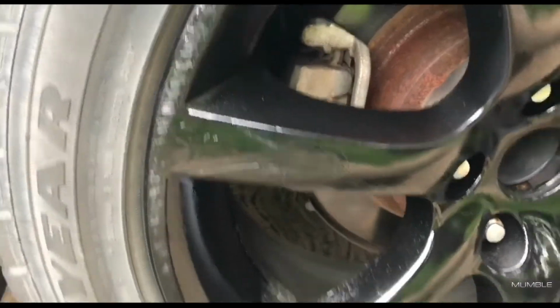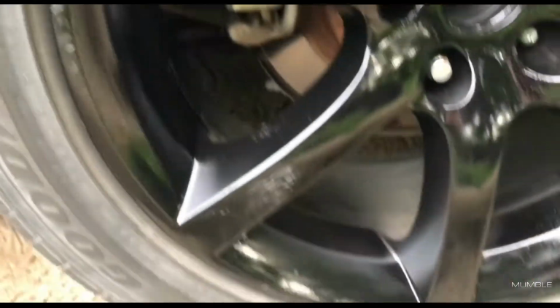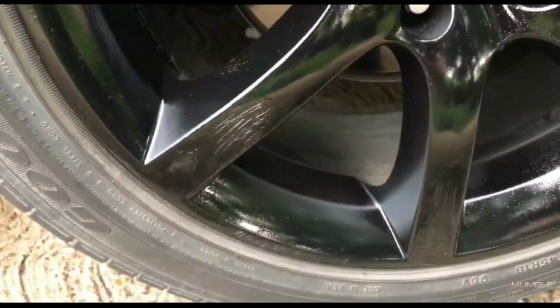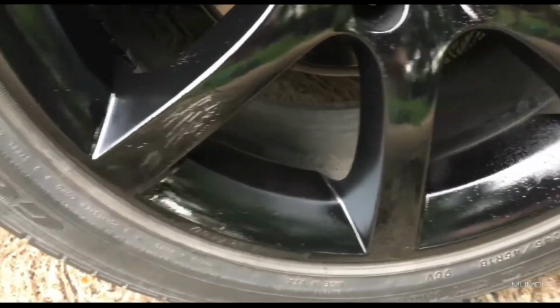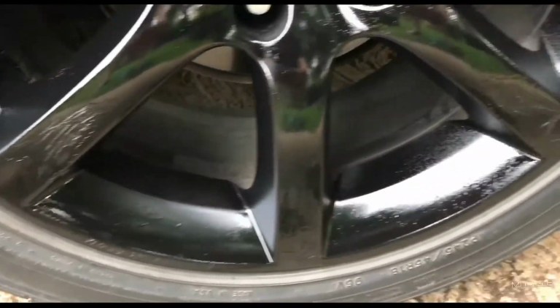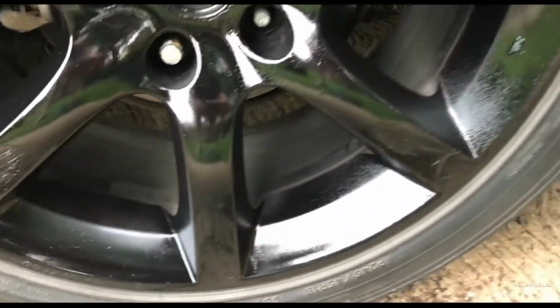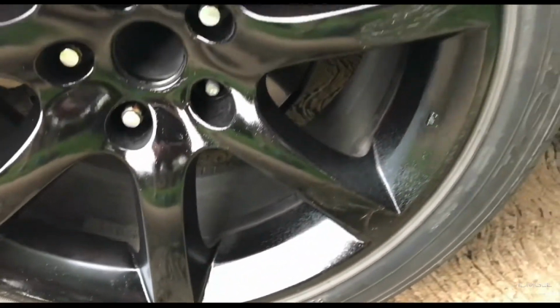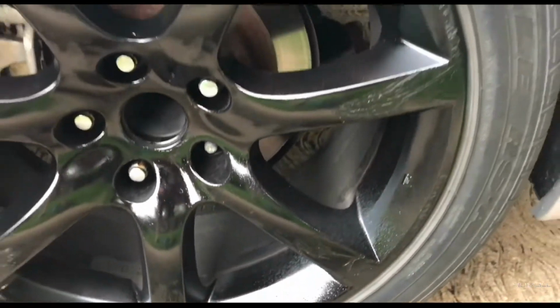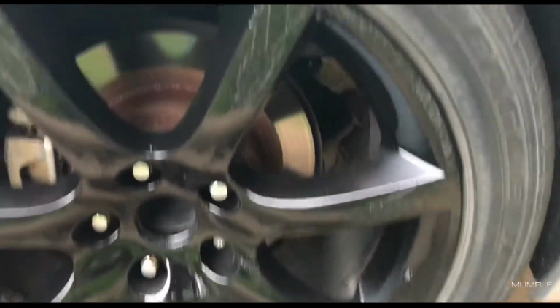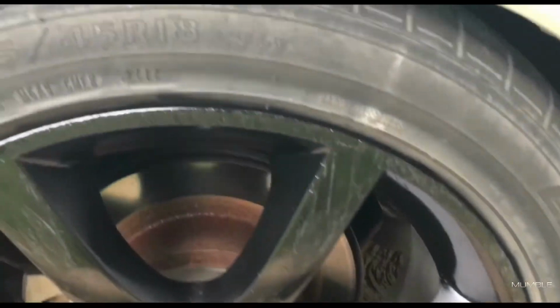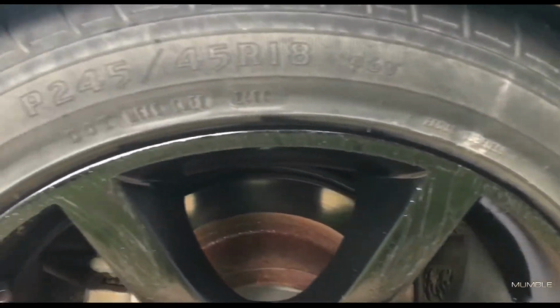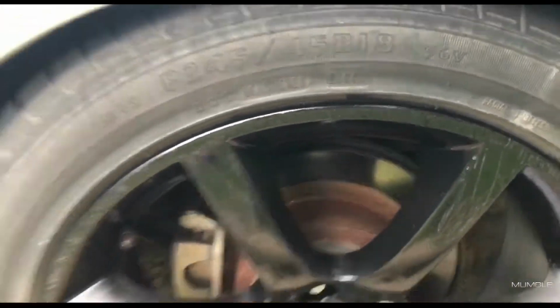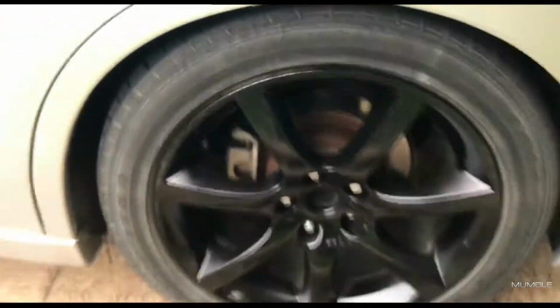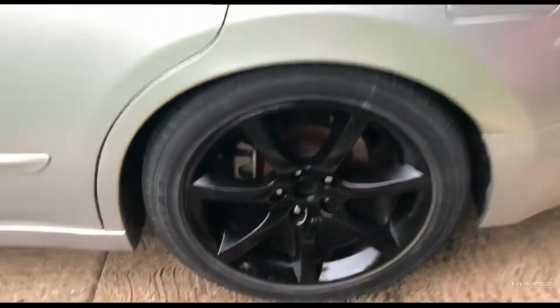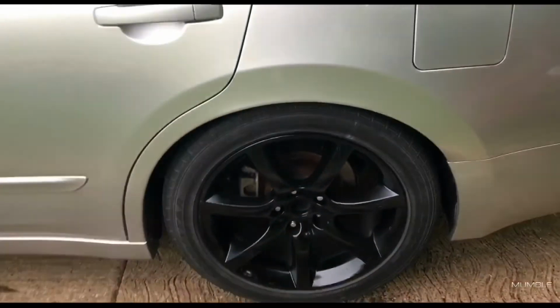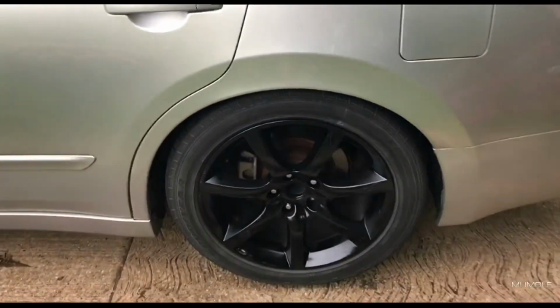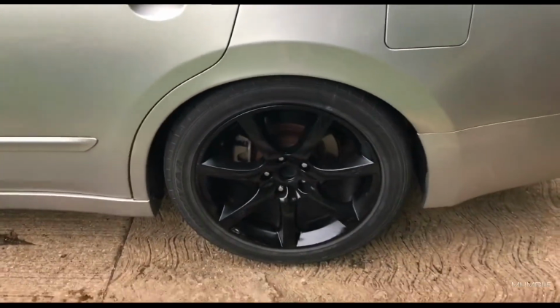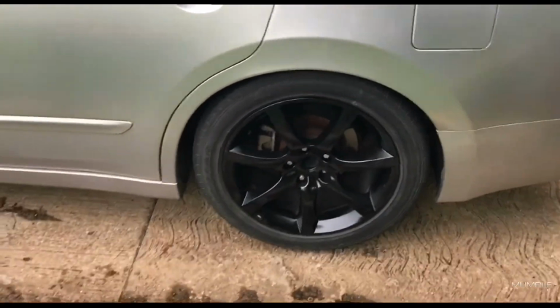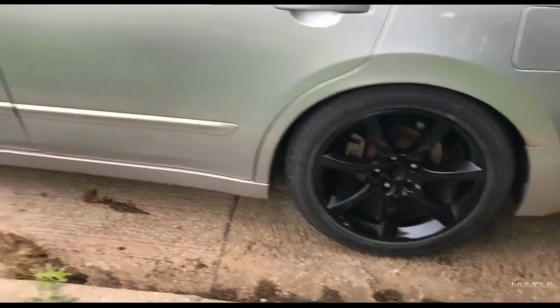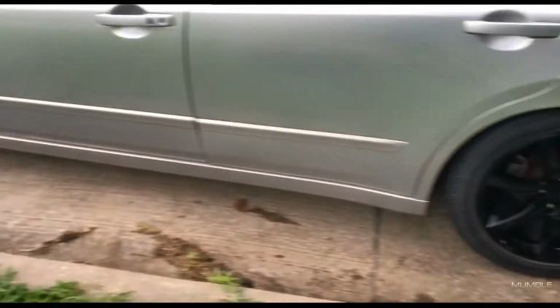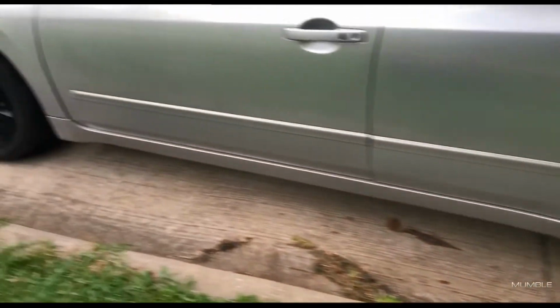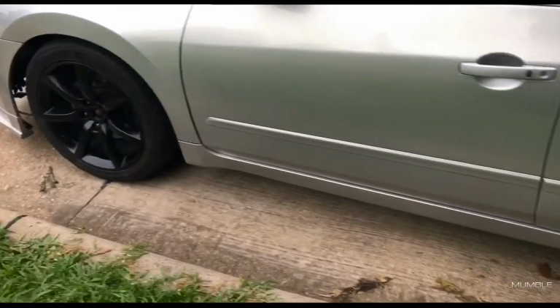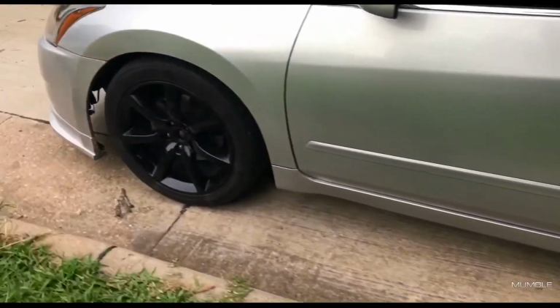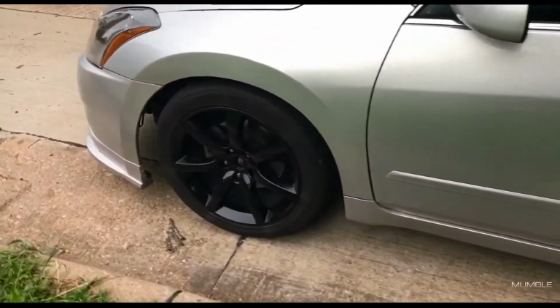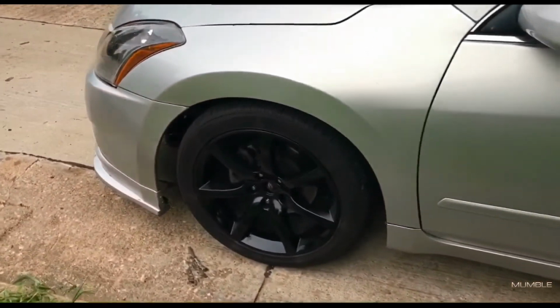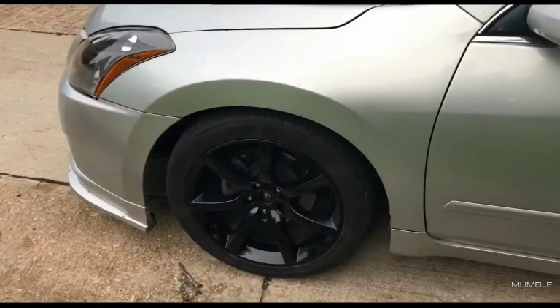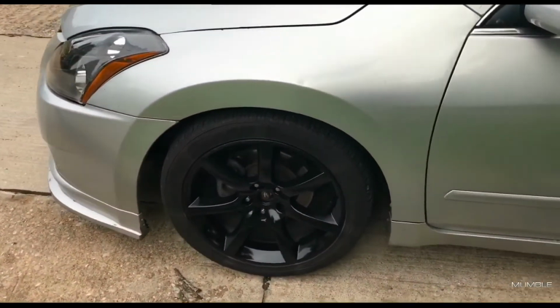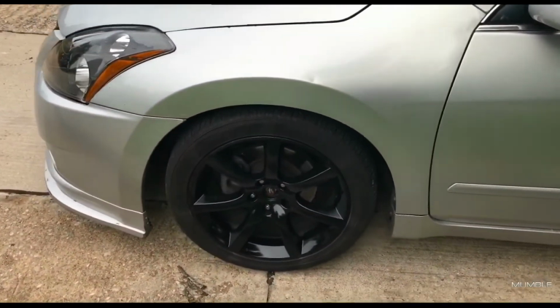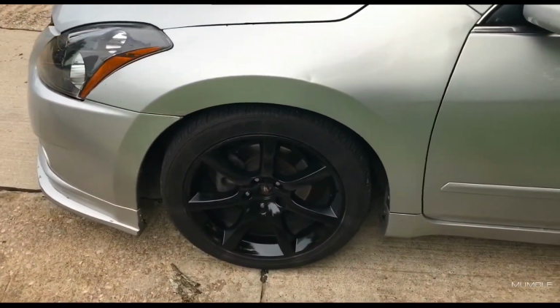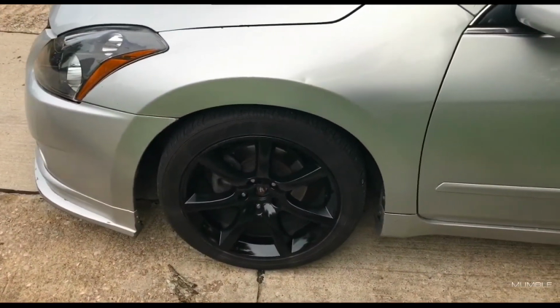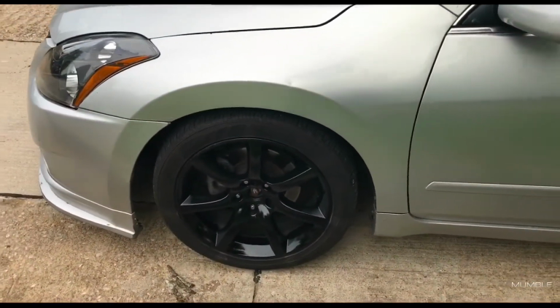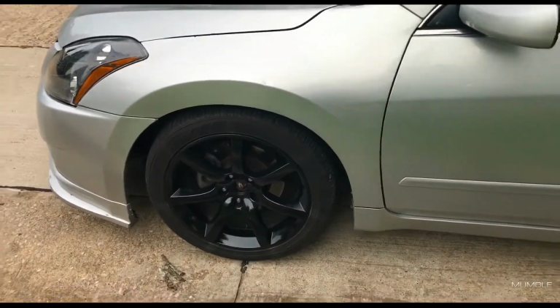We went ahead and threw them back on the car. This is the one that was scratched up — not too bad. There's a little overspray right there, but from far away they look decent. Here's the front one; like I said, it looks decent, so why sweat it.